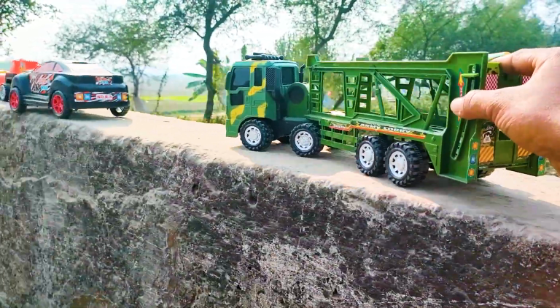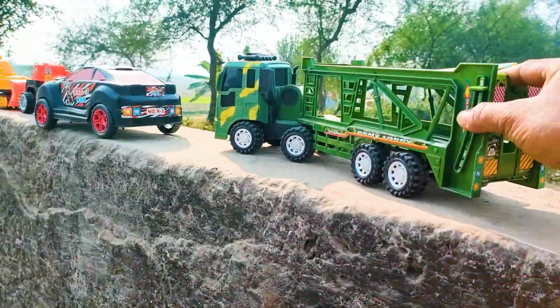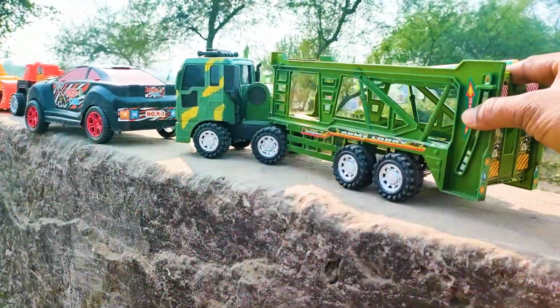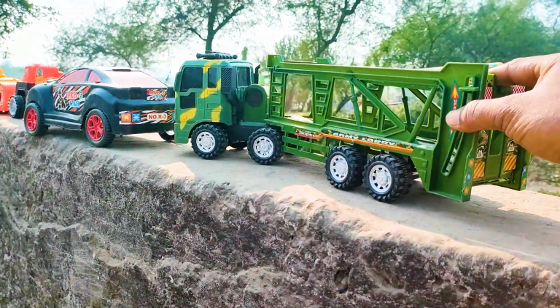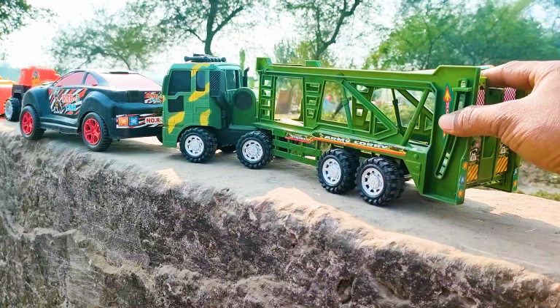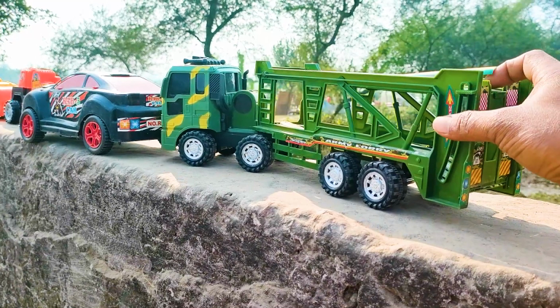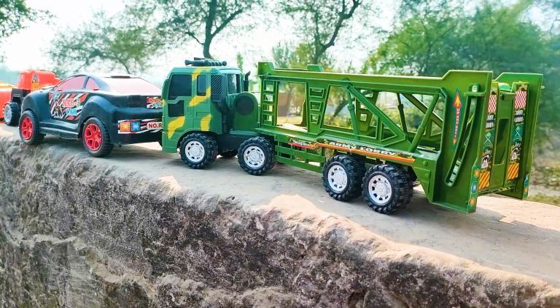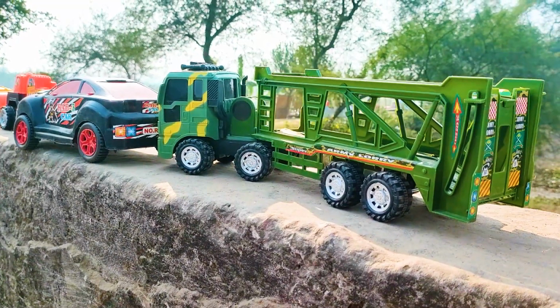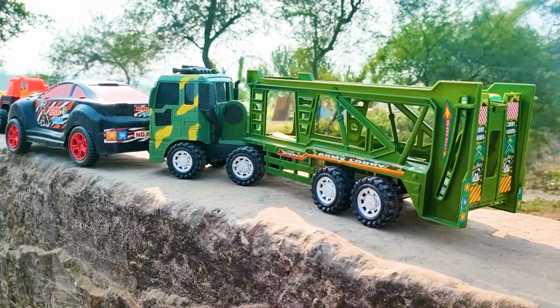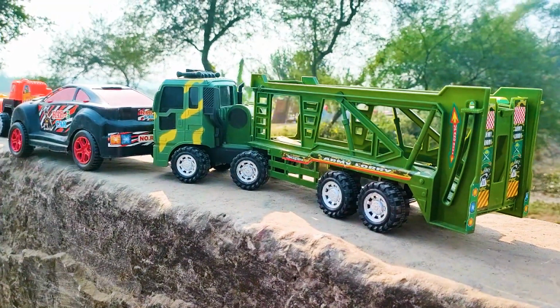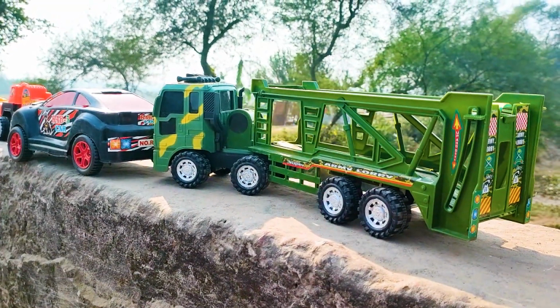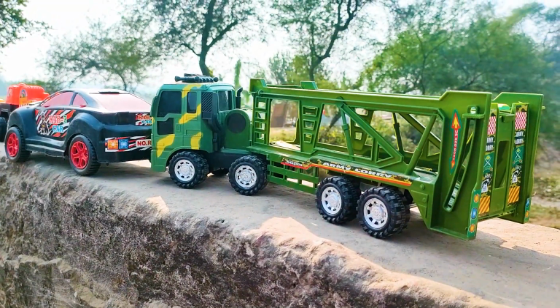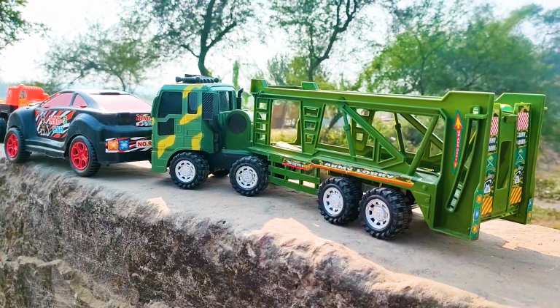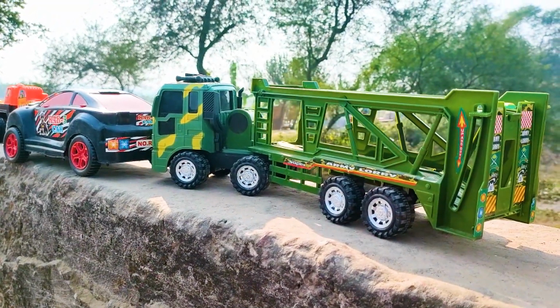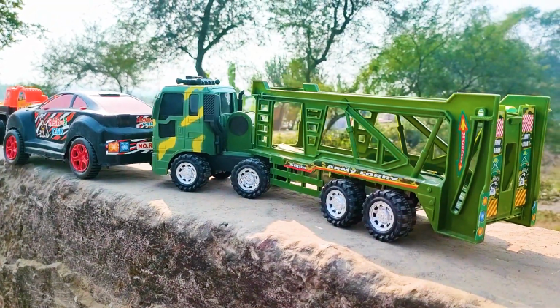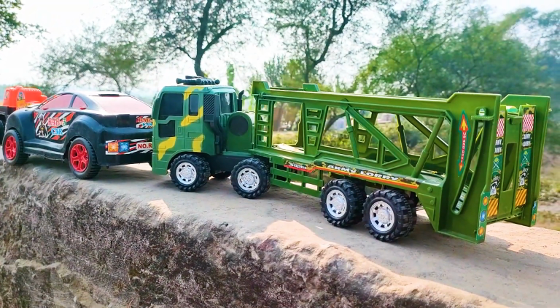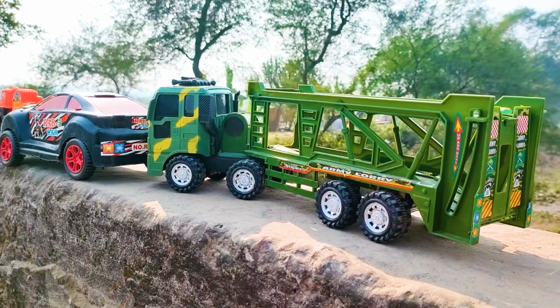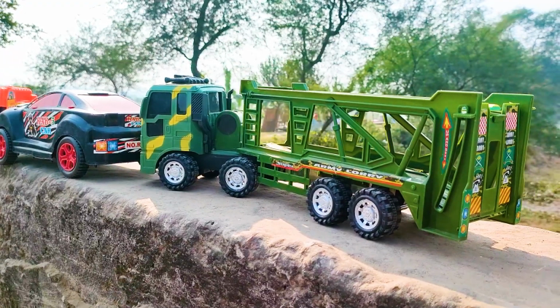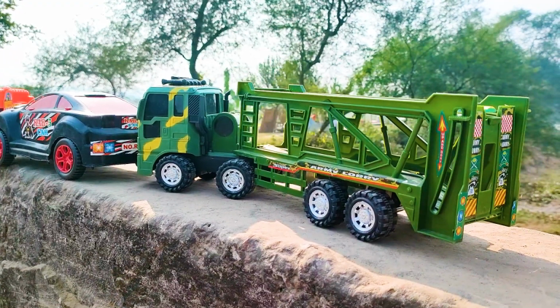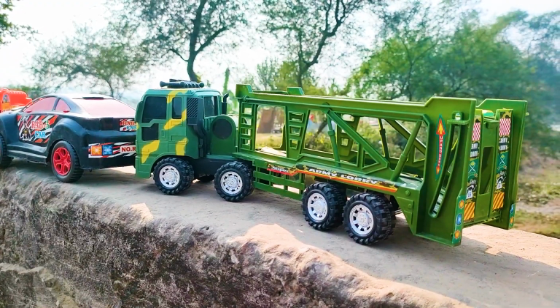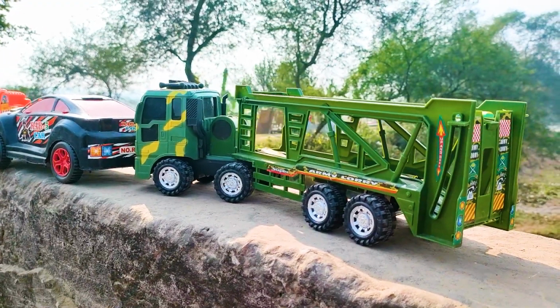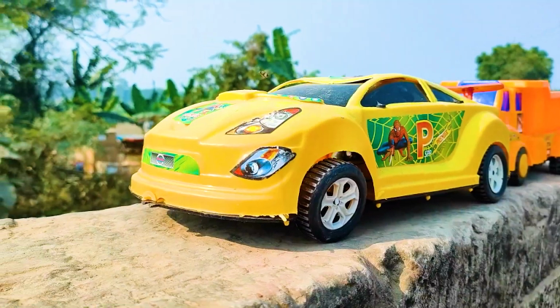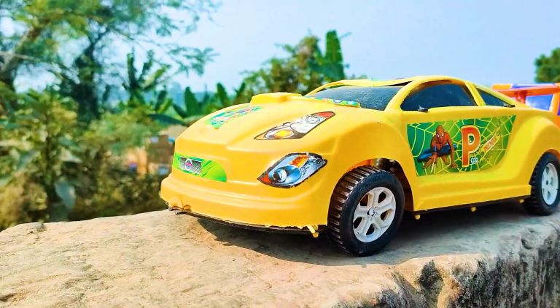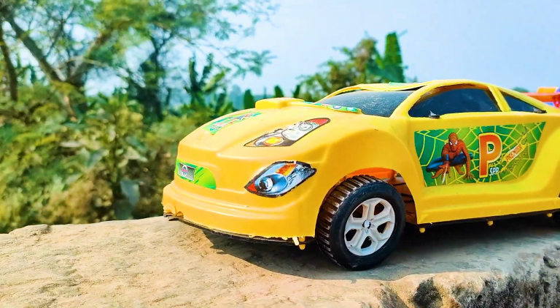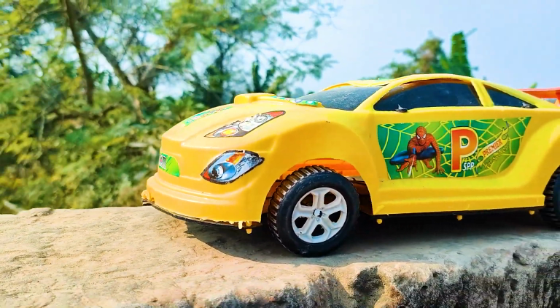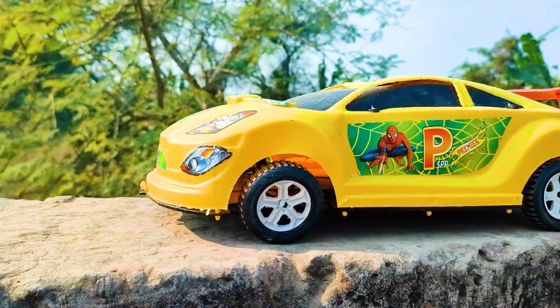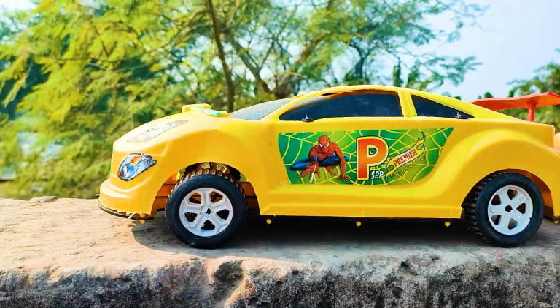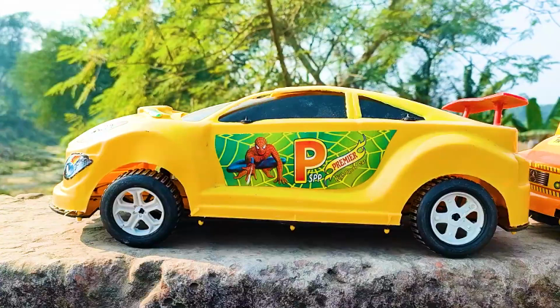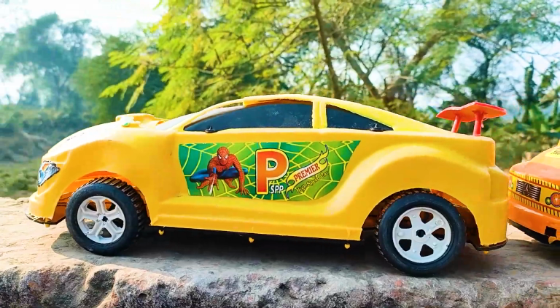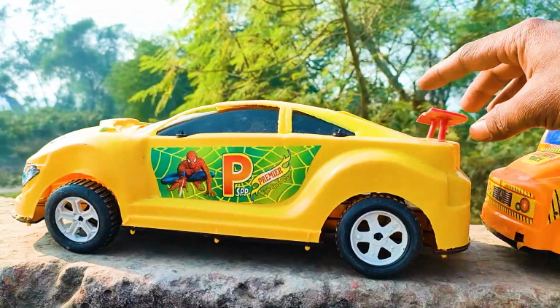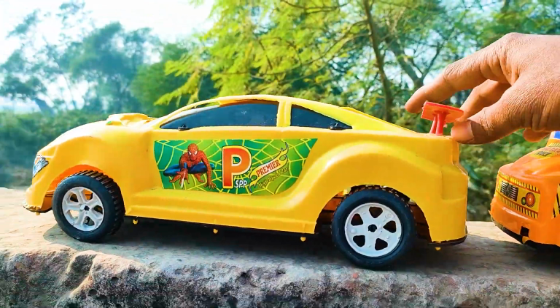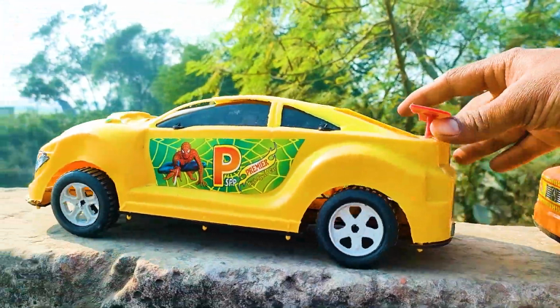Wow friends, I parked the army tanker lorry here. This one is a black, silver and green color combination. Next one is a spiderman sticker car — I will try this one.